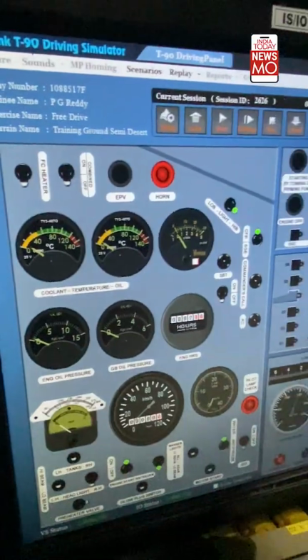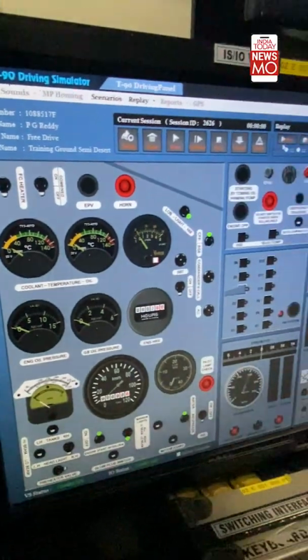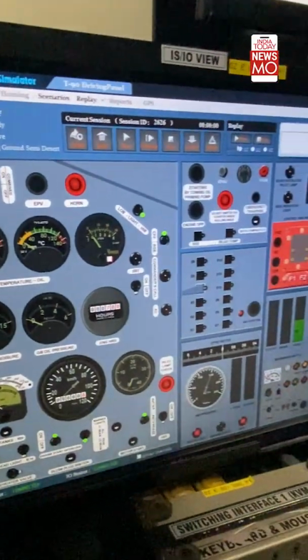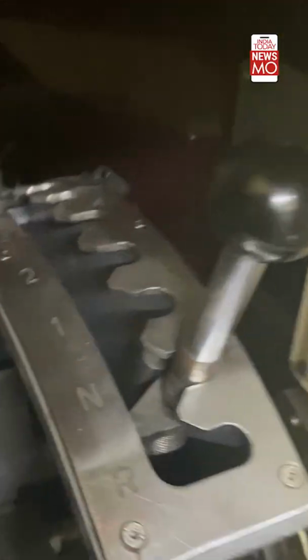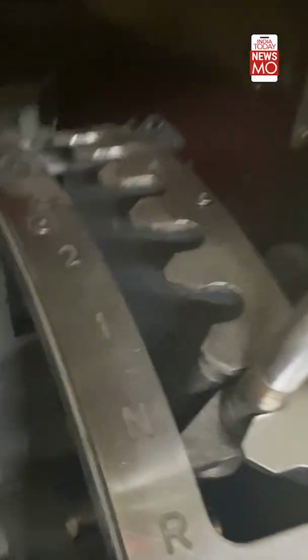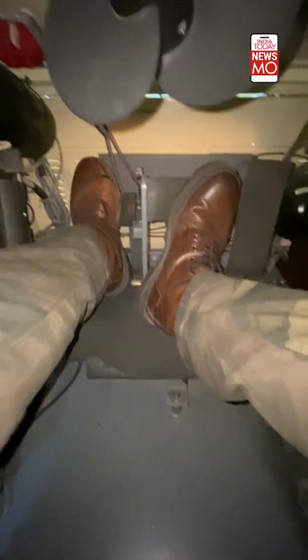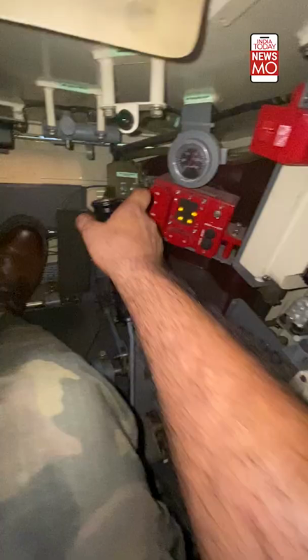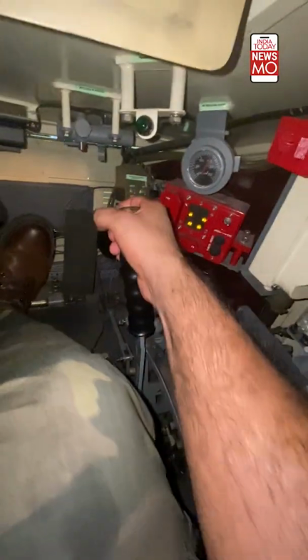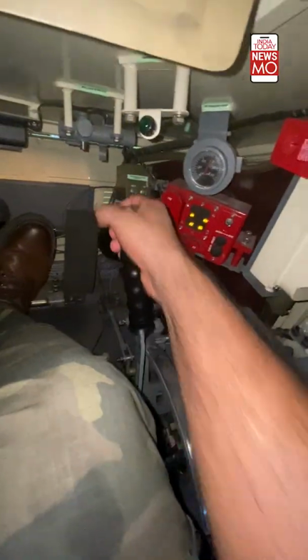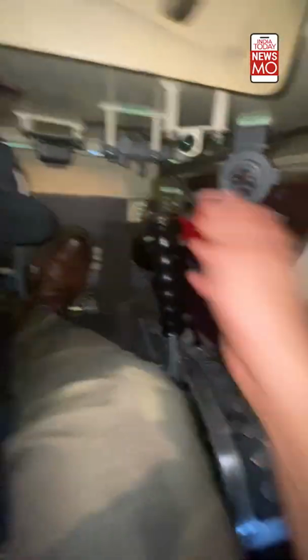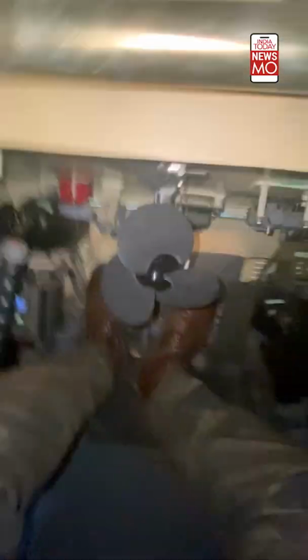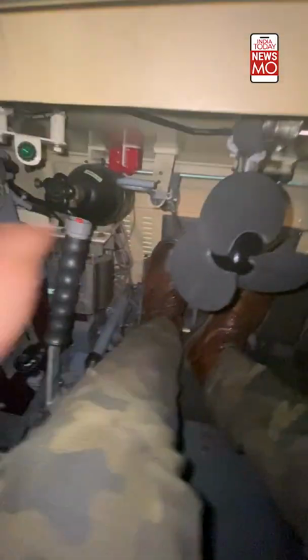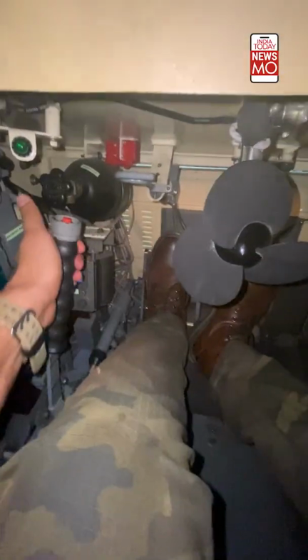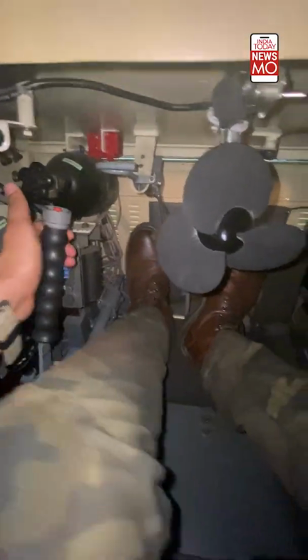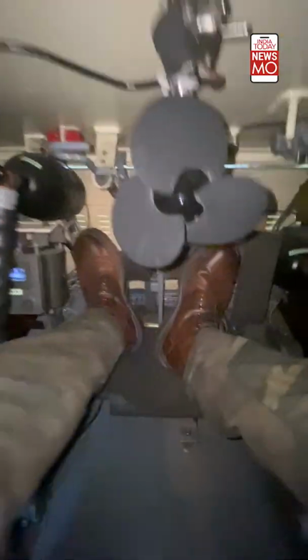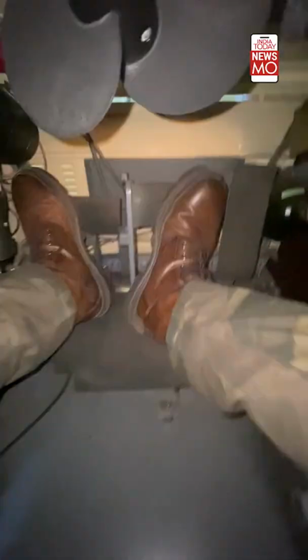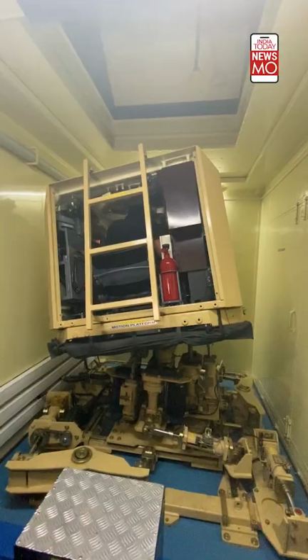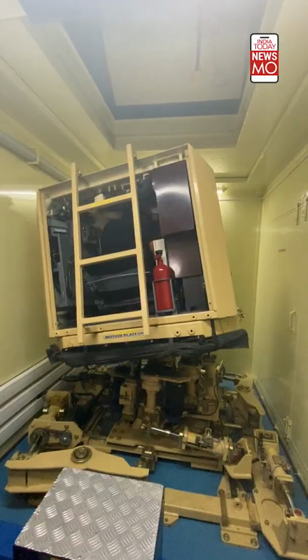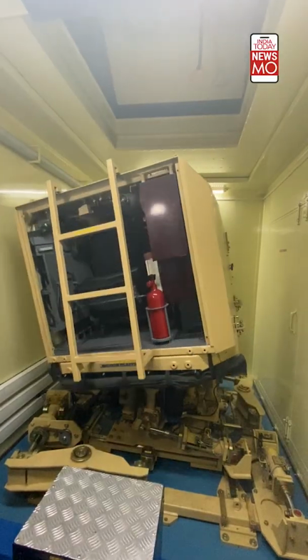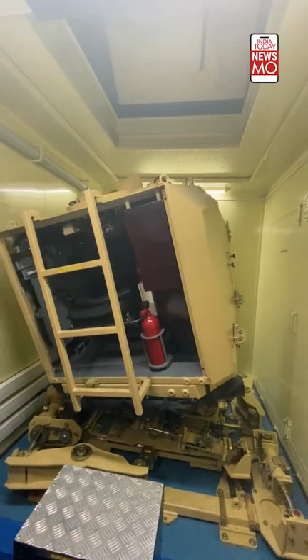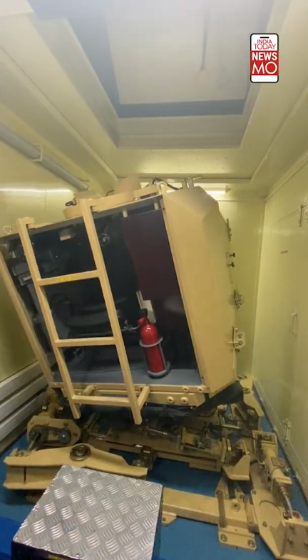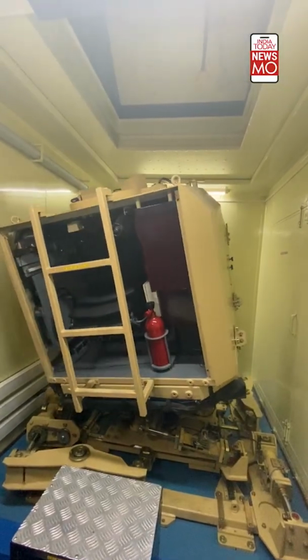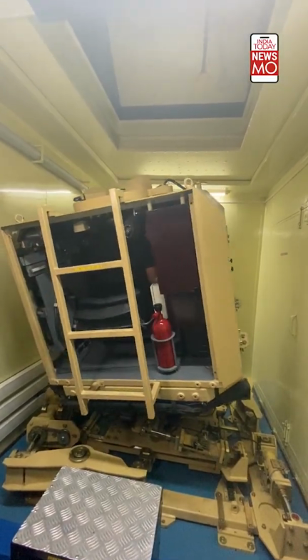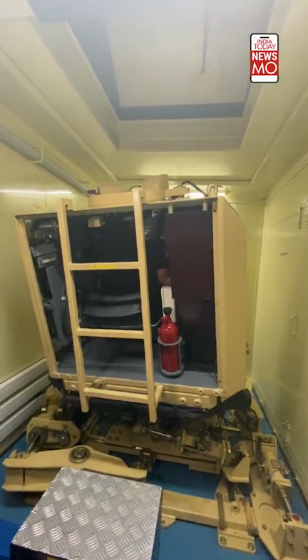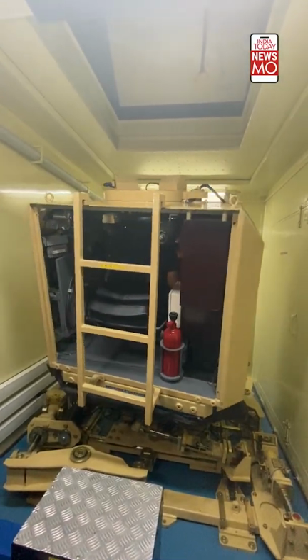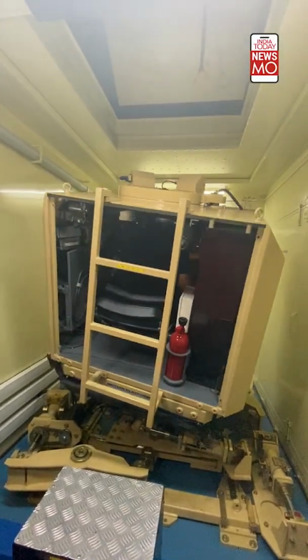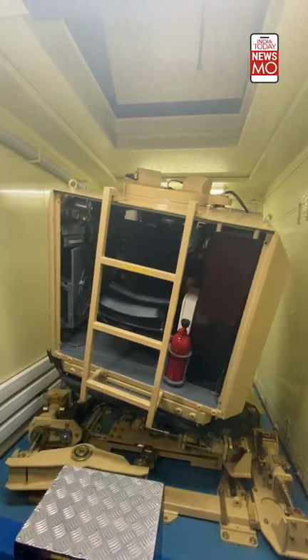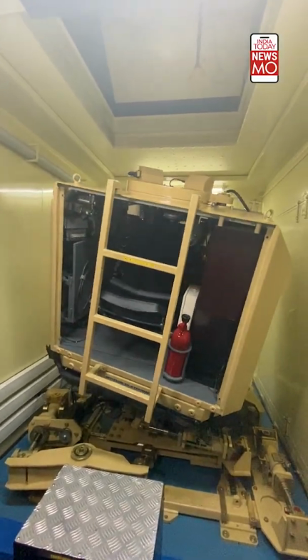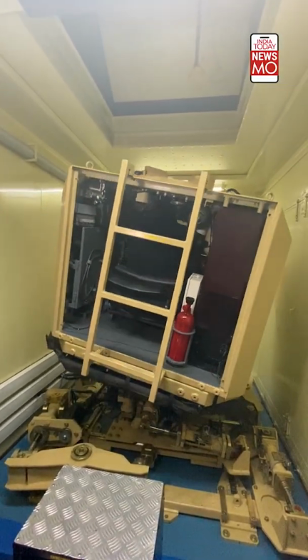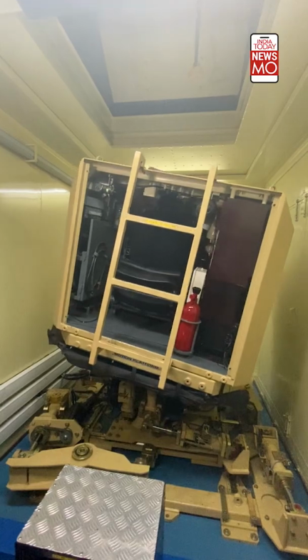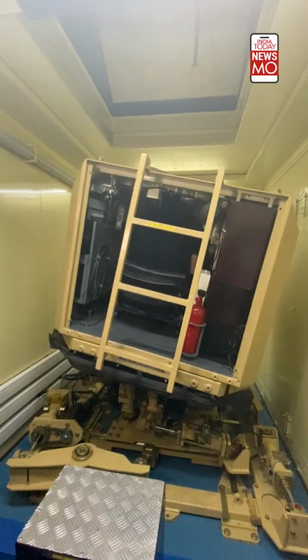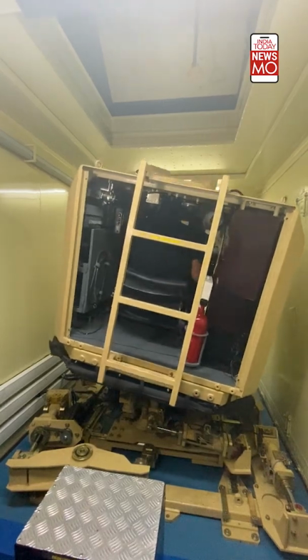From the cabin size, to the view panel, to the gears, paddles, and the levers for maneuvering the tank — apart from the other controls — the simulator is an exact life-size replica of the driving unit of the T-90 Bhishma.